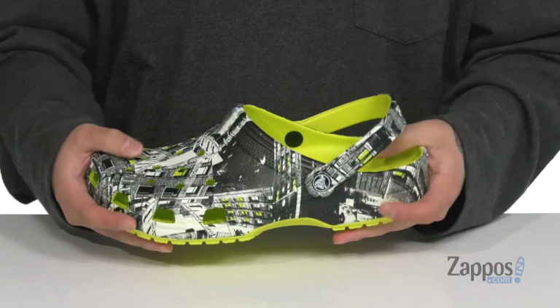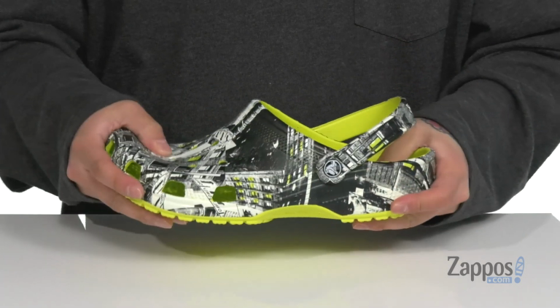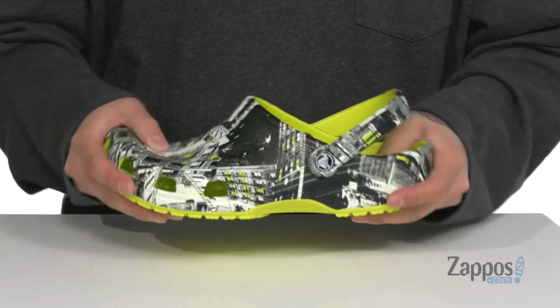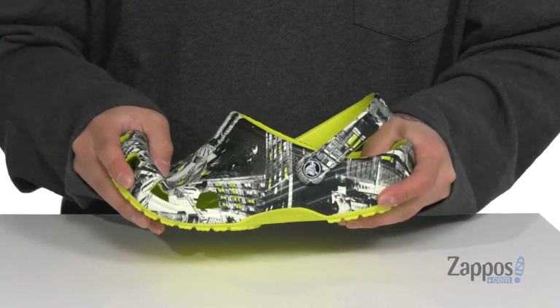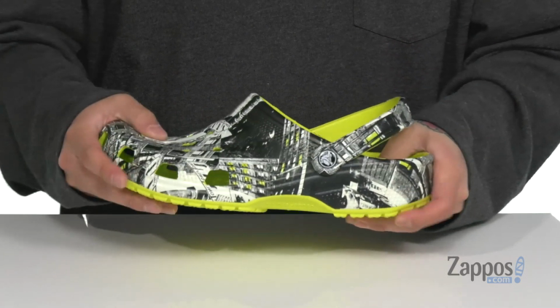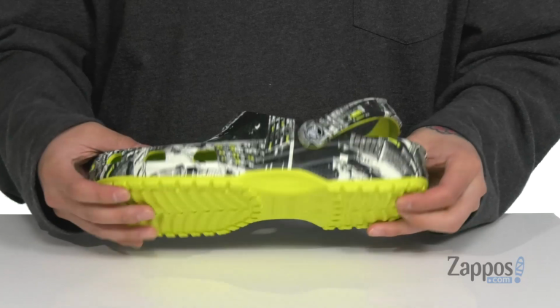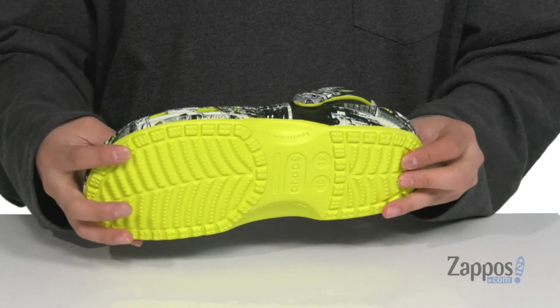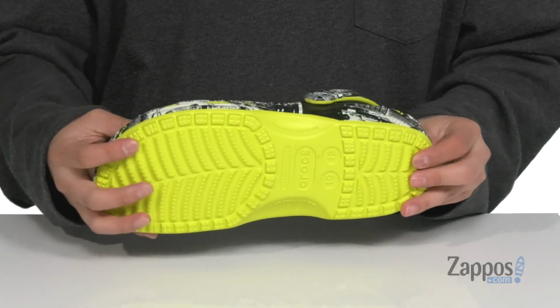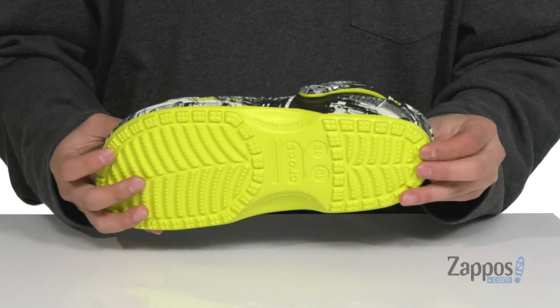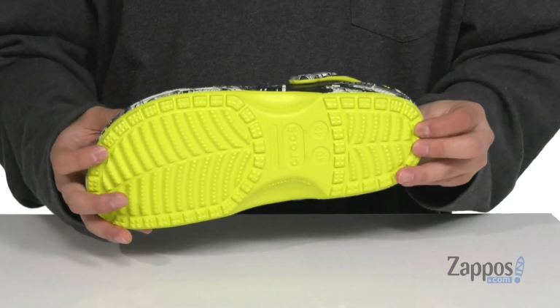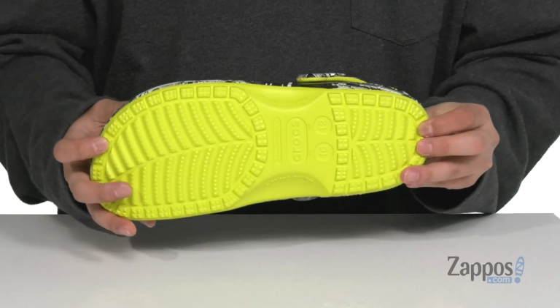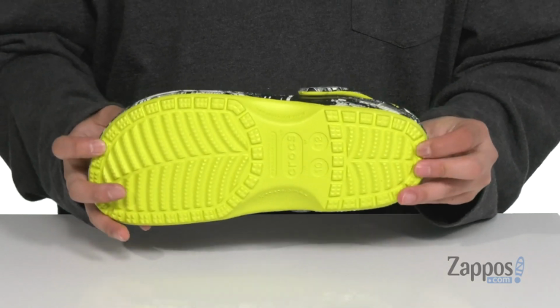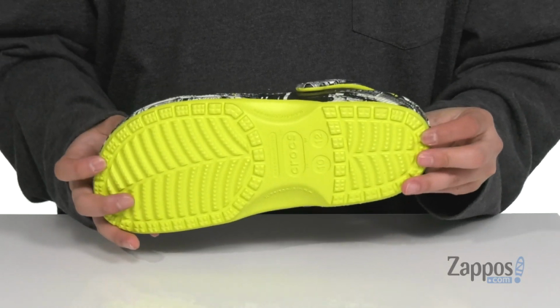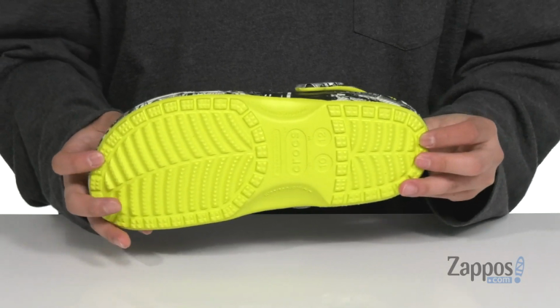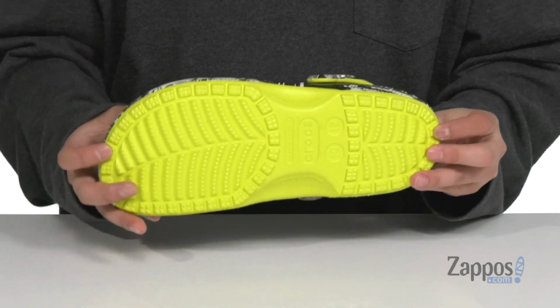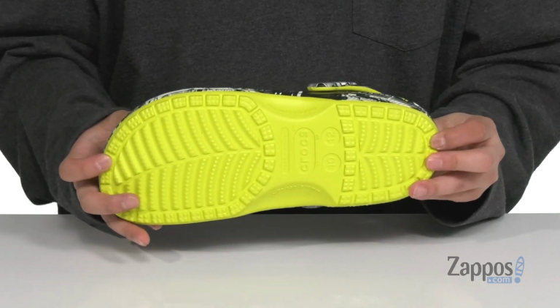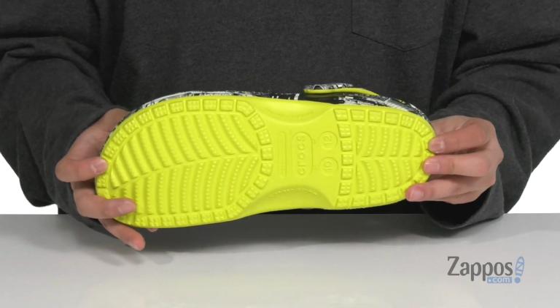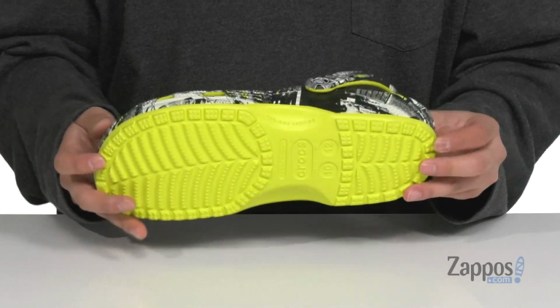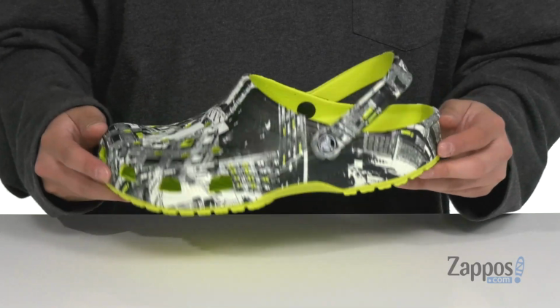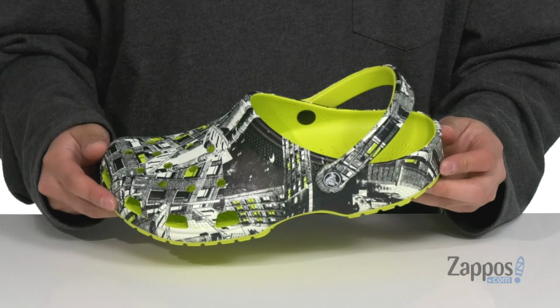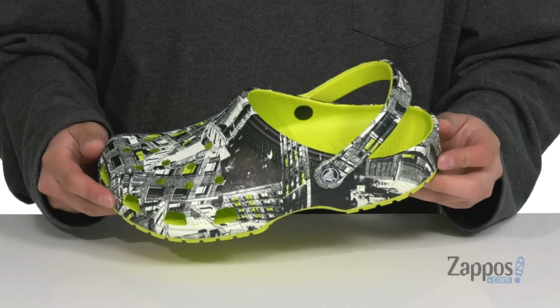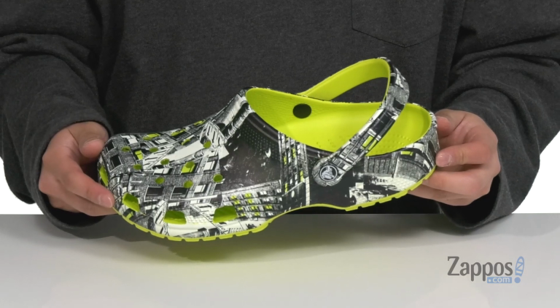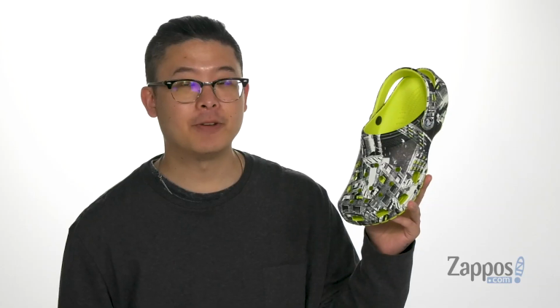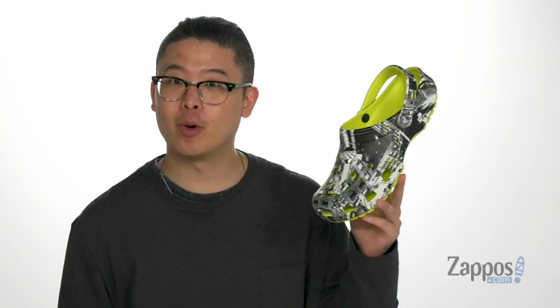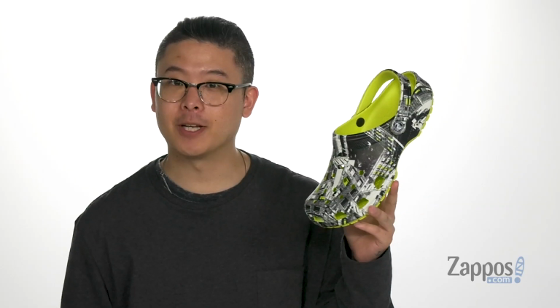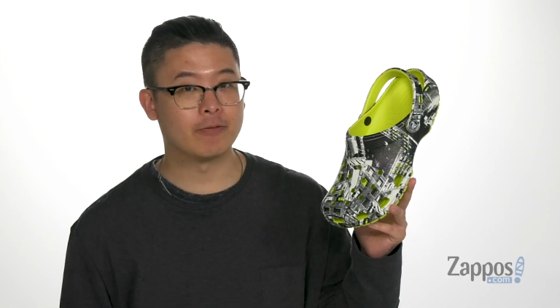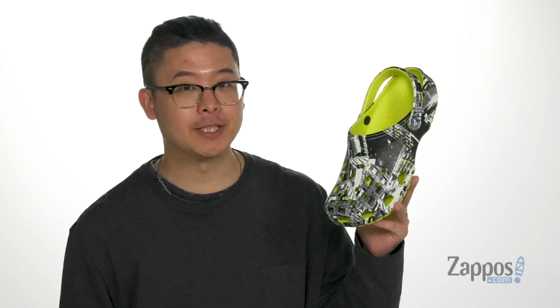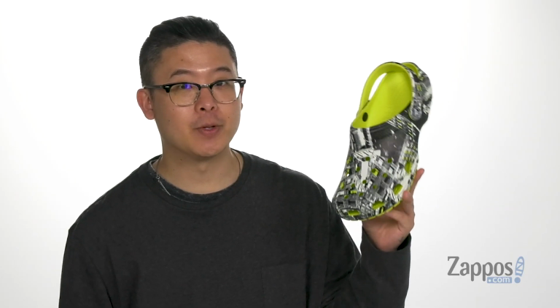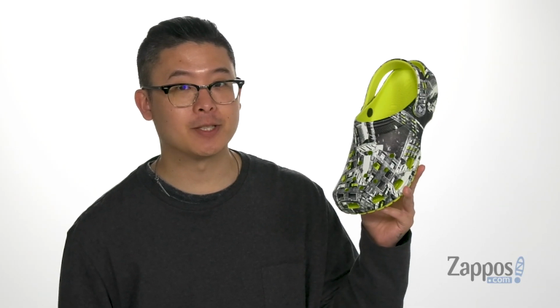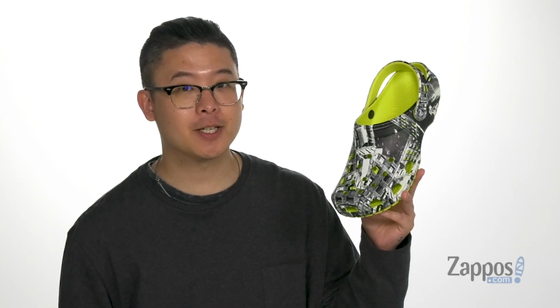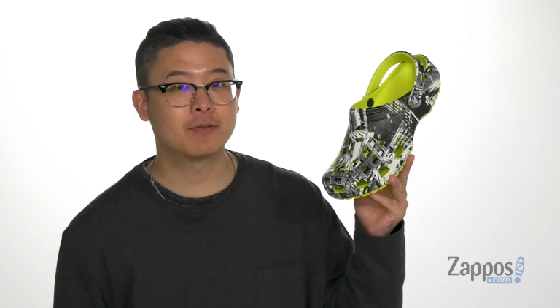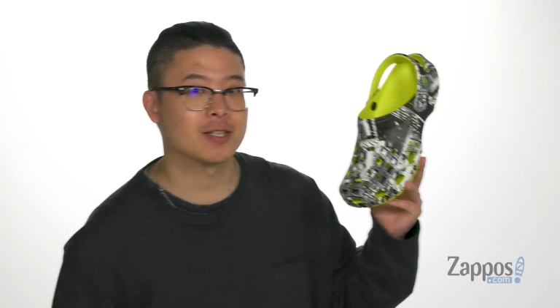It's got a nice sturdy construction and sits on top of a textured synthetic outsole that's also going to help absorb shock and keep you stable. Your feet will always feel like they're on vacation with these awesome clogs from Crocs.